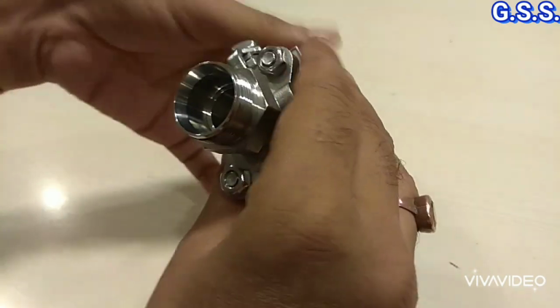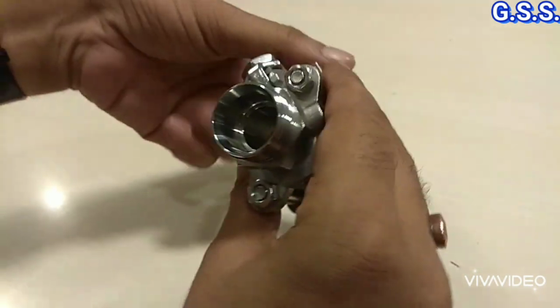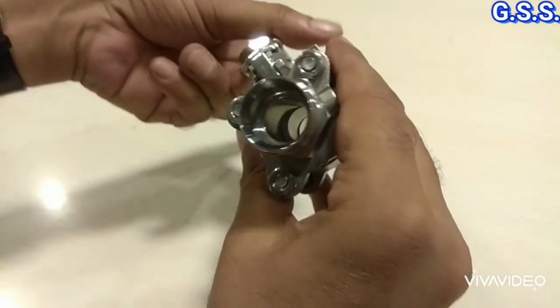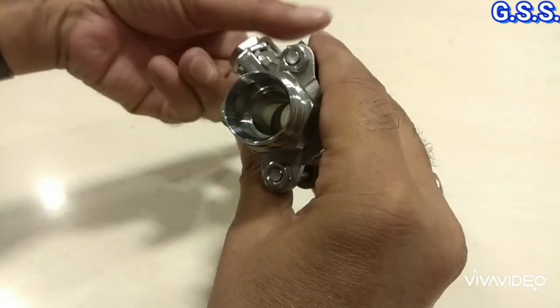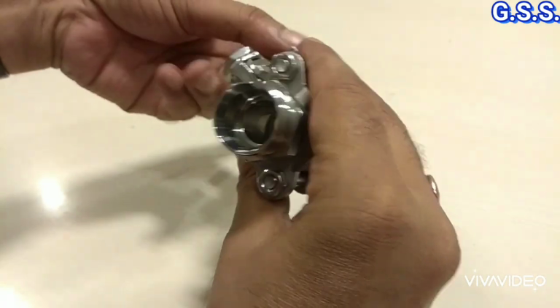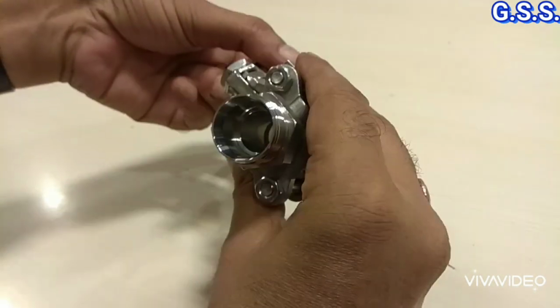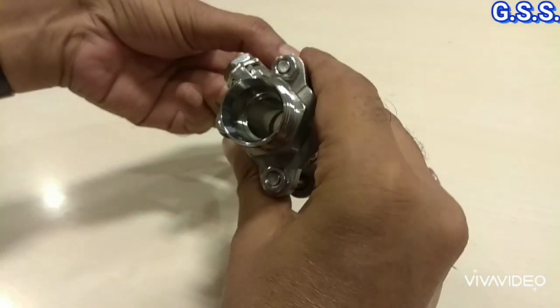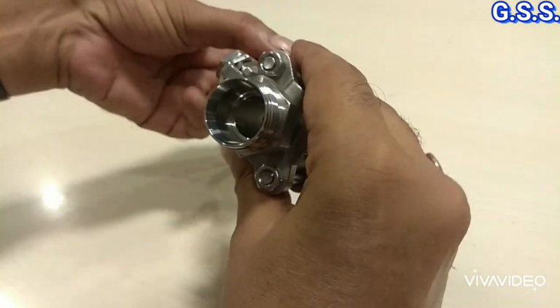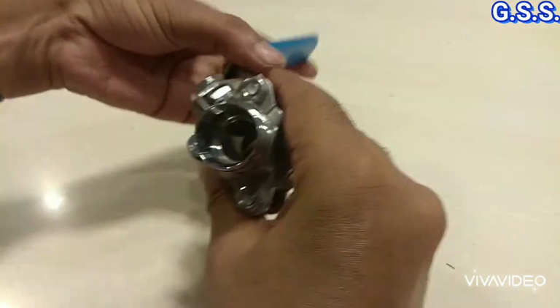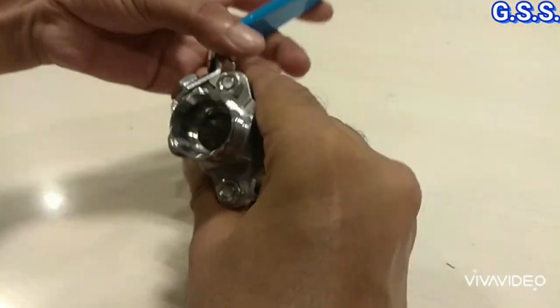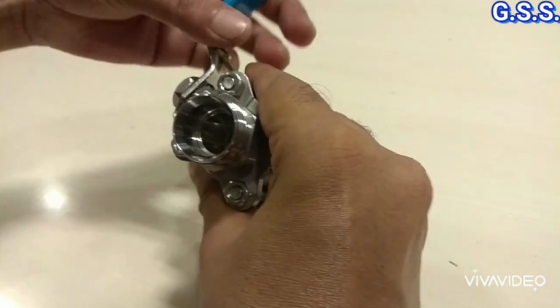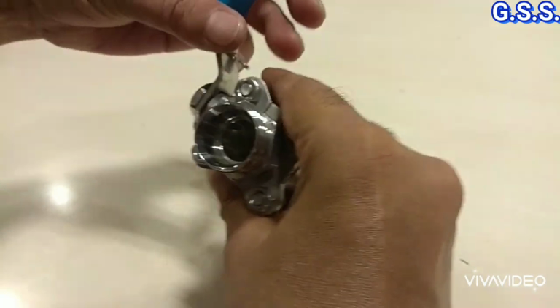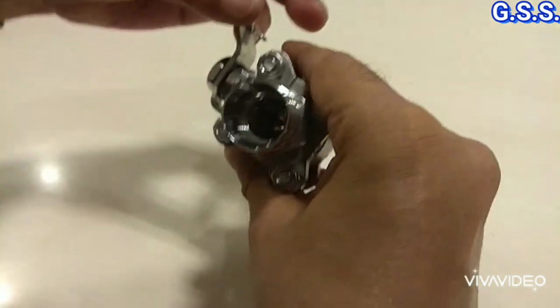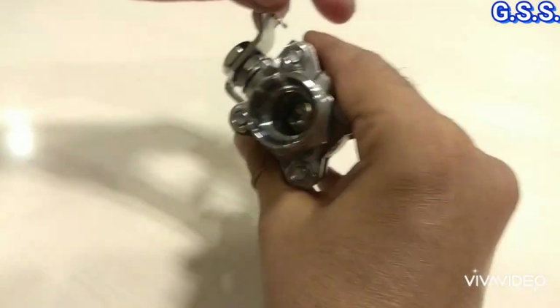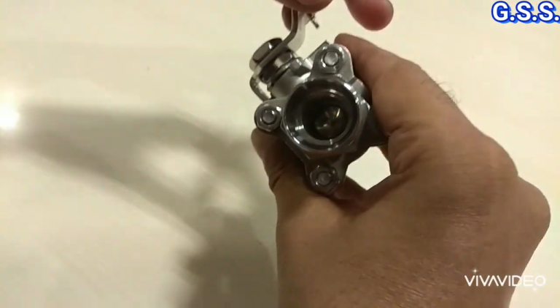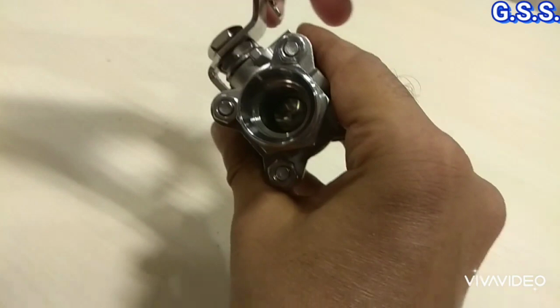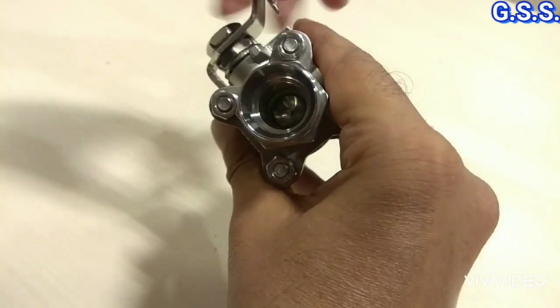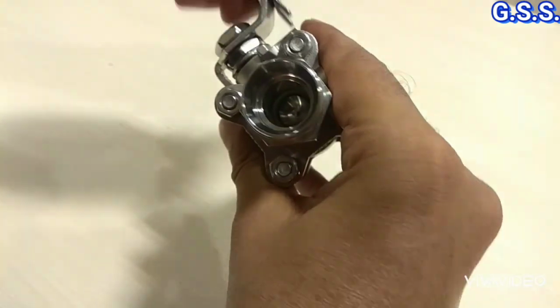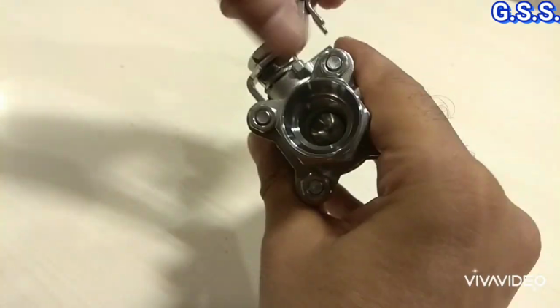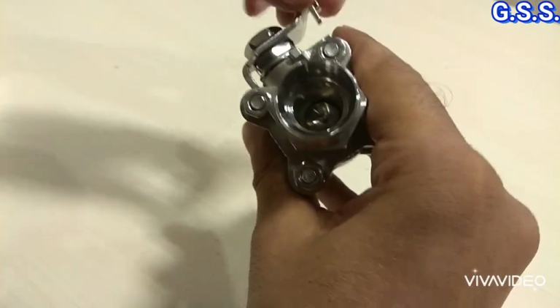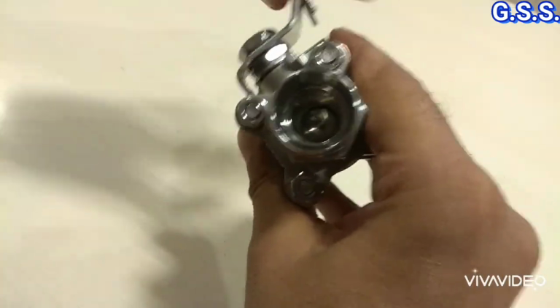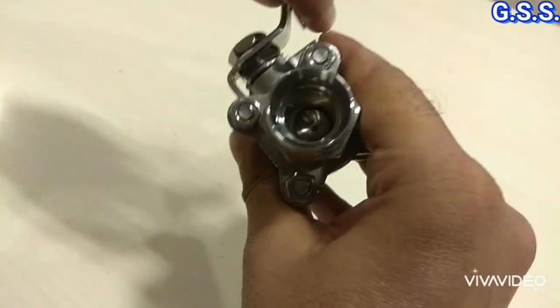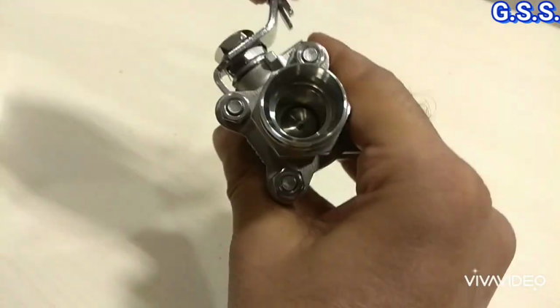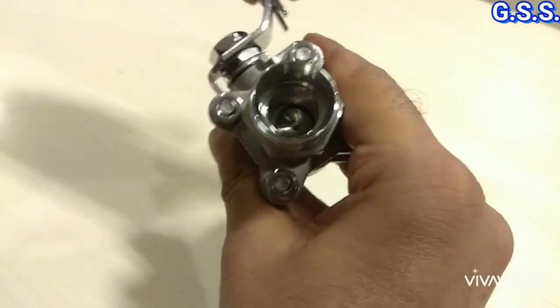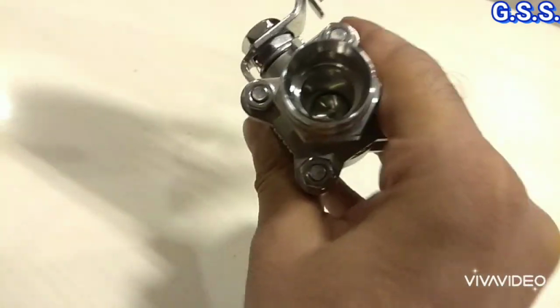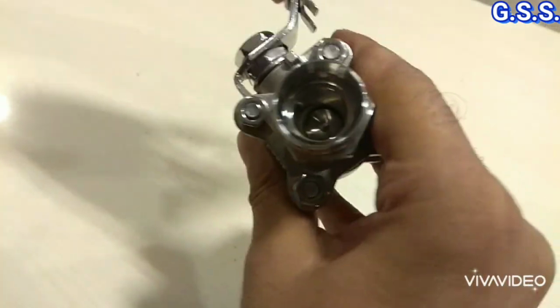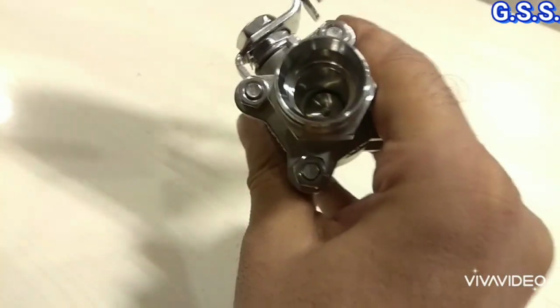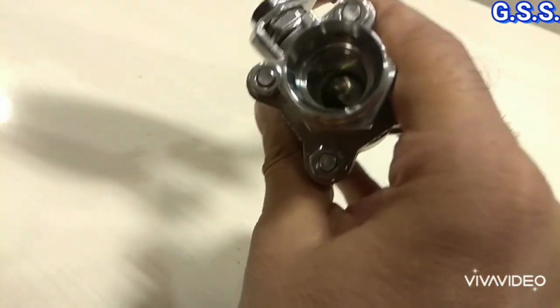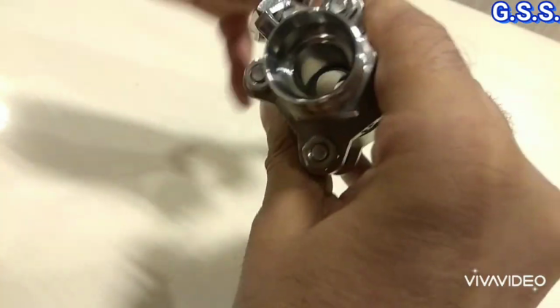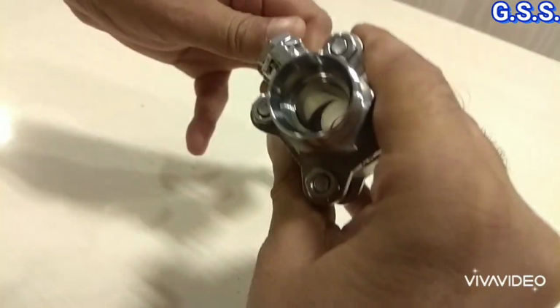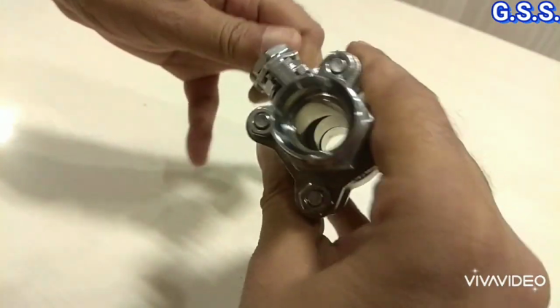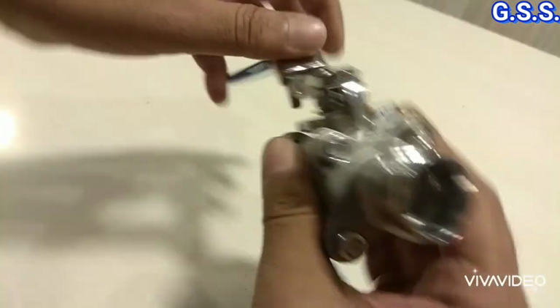Now the valve is open. I am closing the valve. It is closed. Again I am opening — it is open.